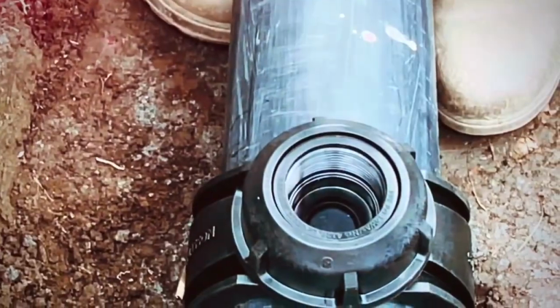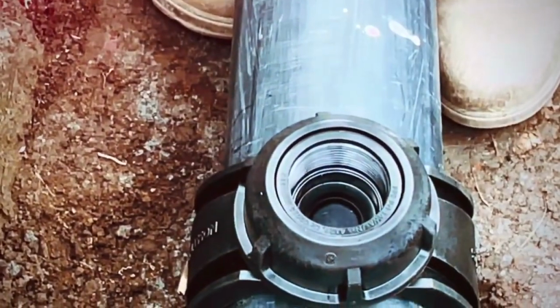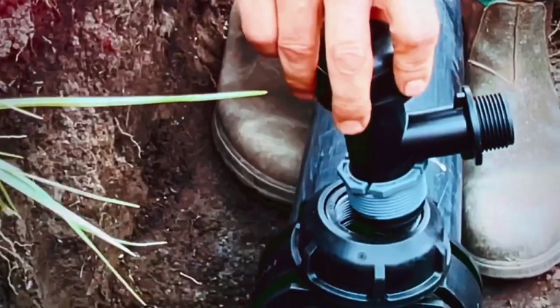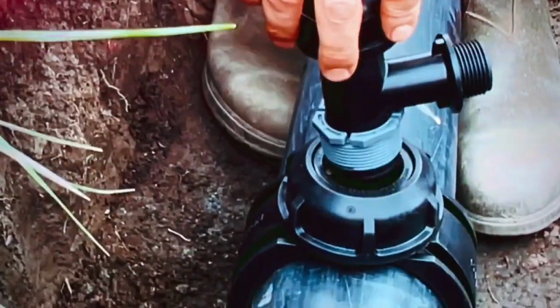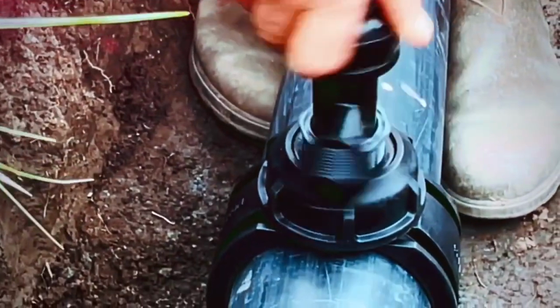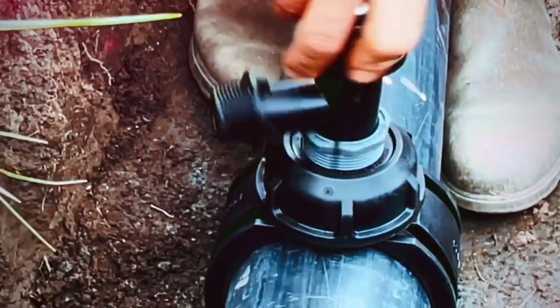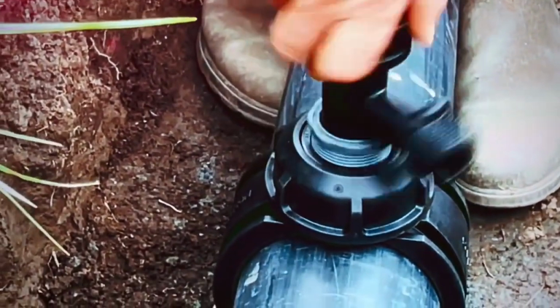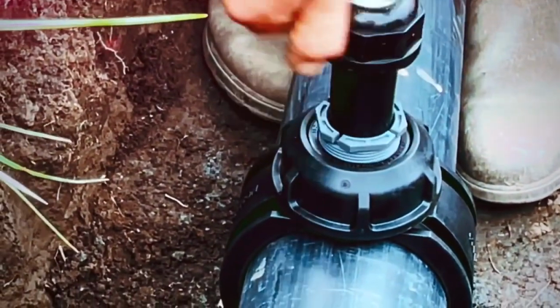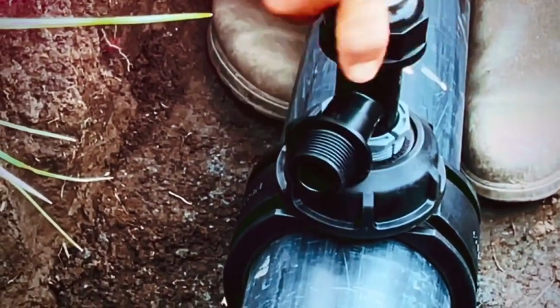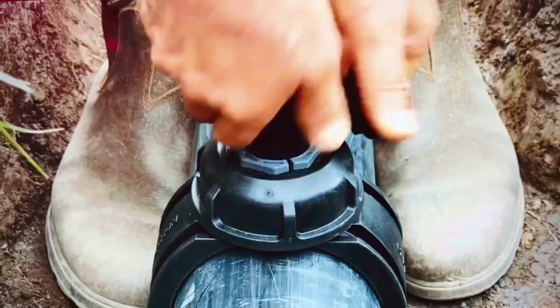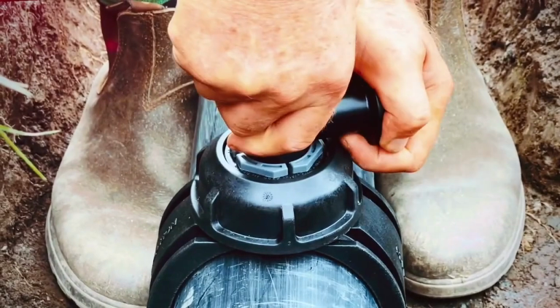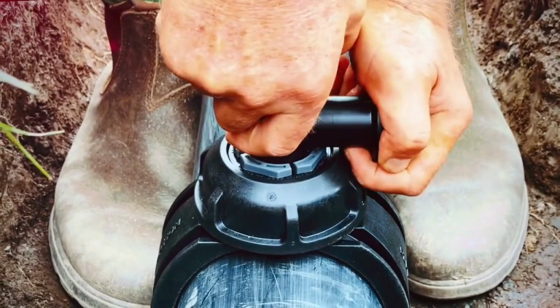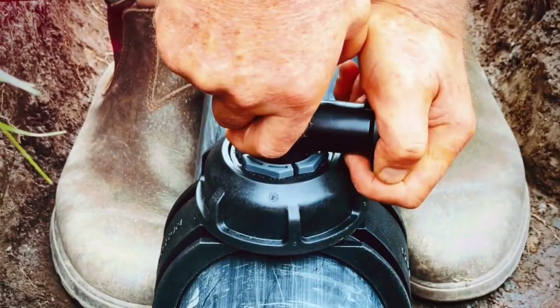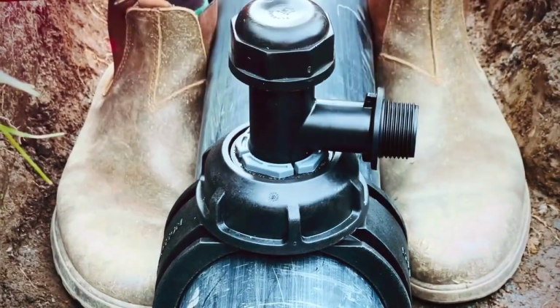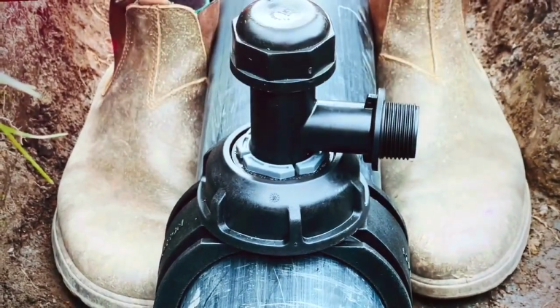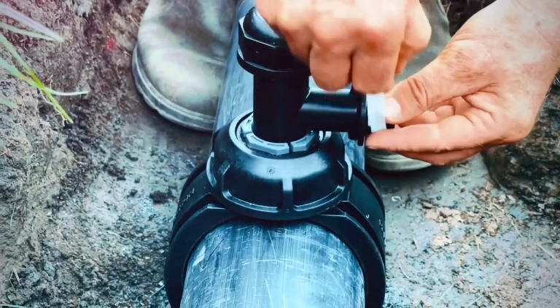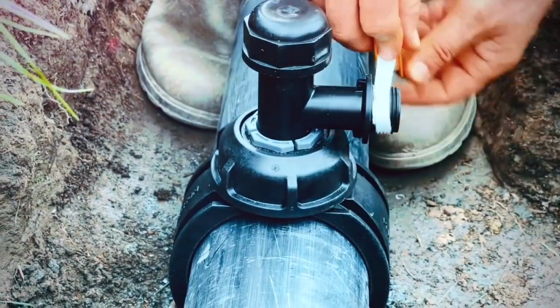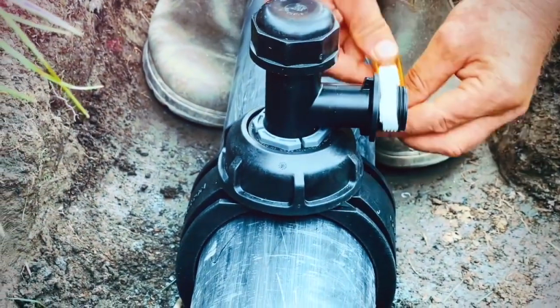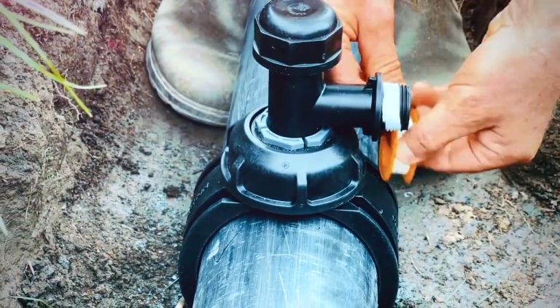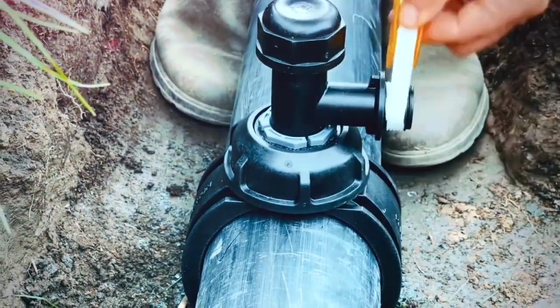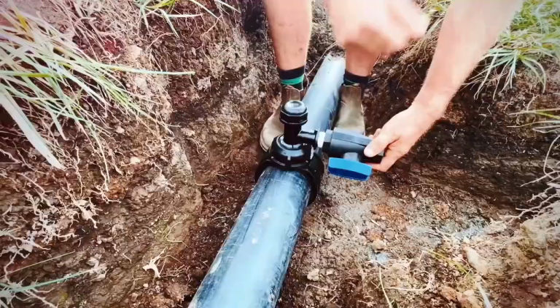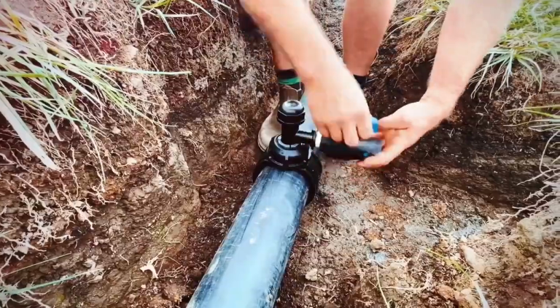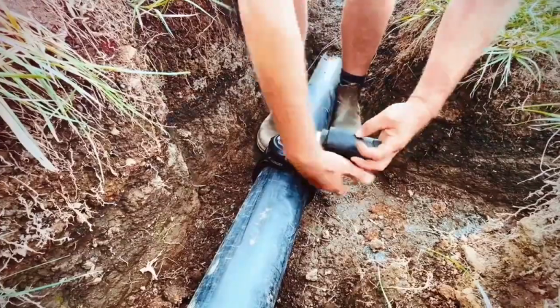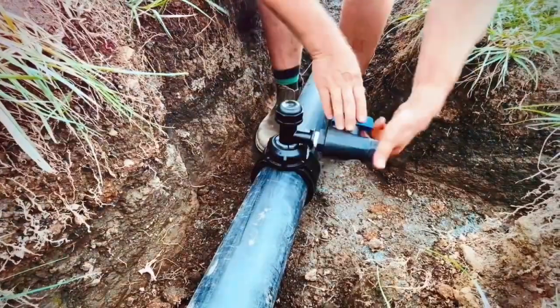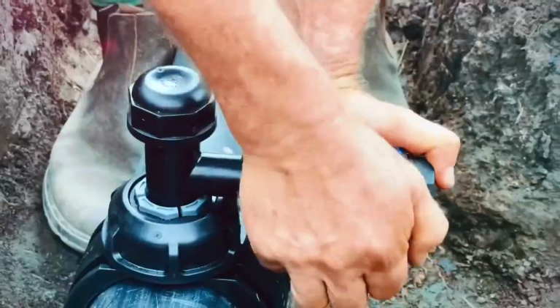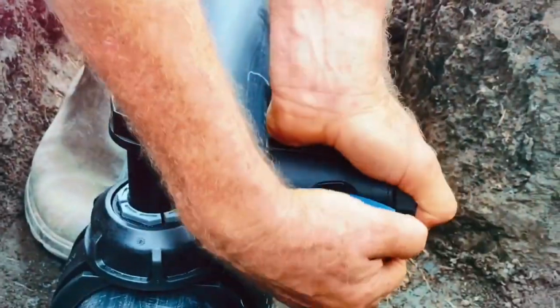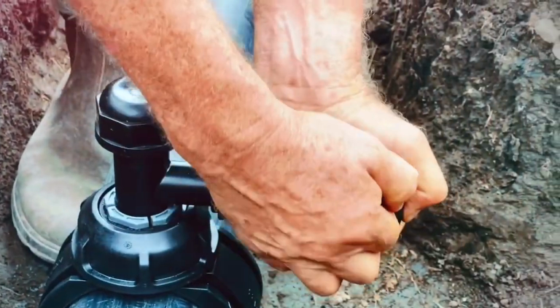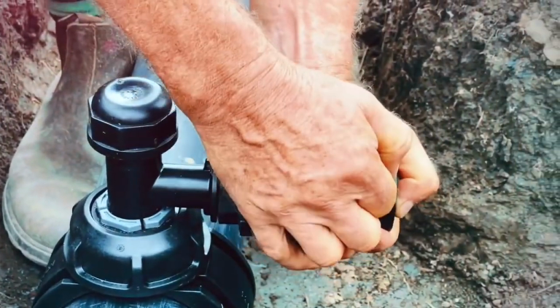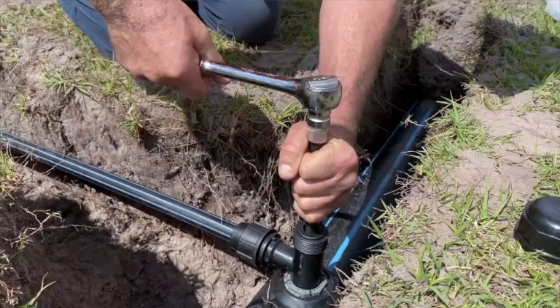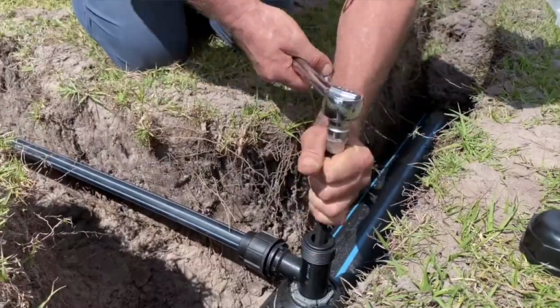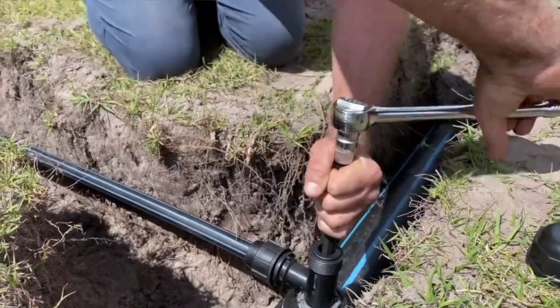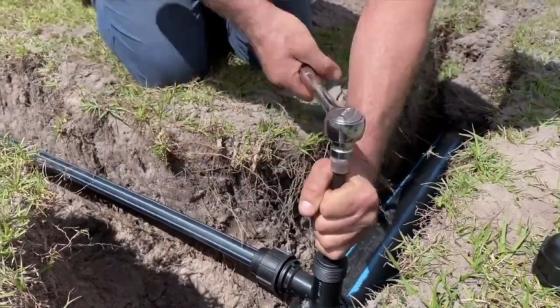The male threaded offtake provides an easy connection to a variety of threaded fittings such as ball valves. Once the desired offtake is in place, you are ready to tap the pipe using the inbuilt cutter and a socket set.